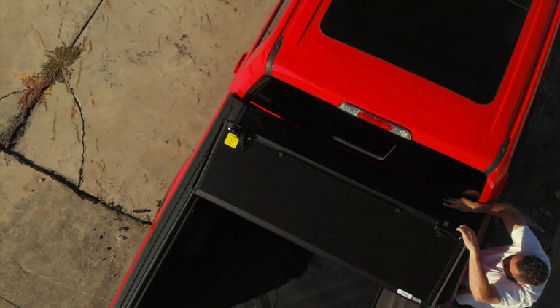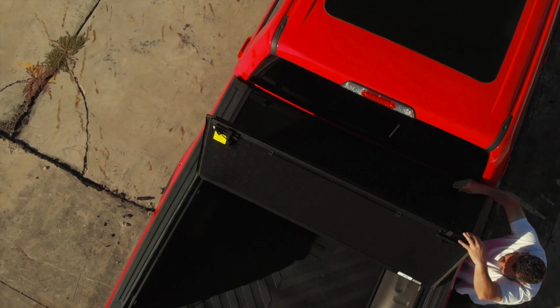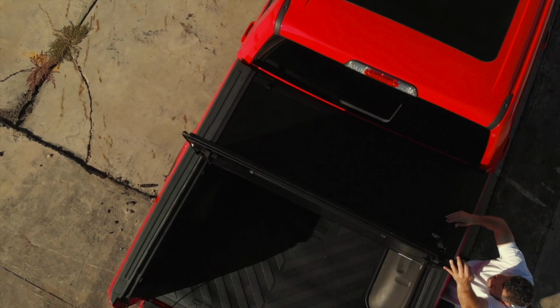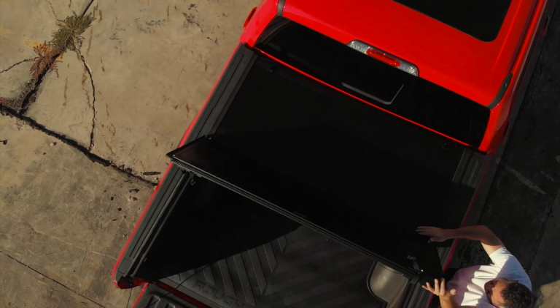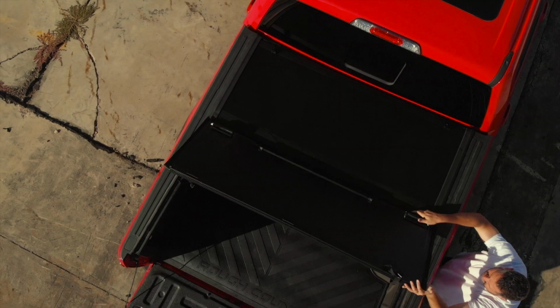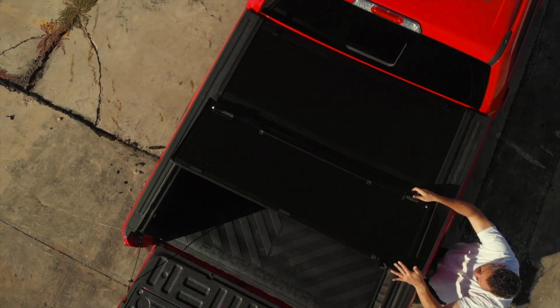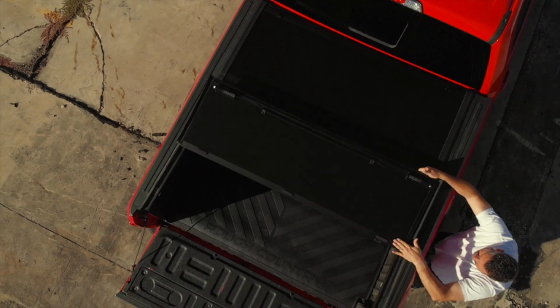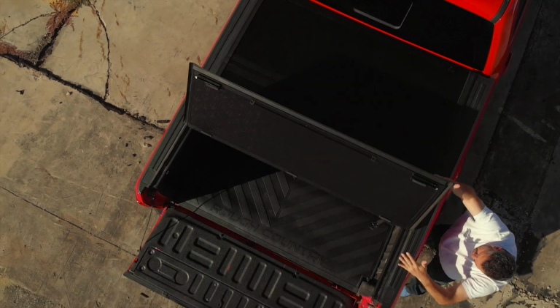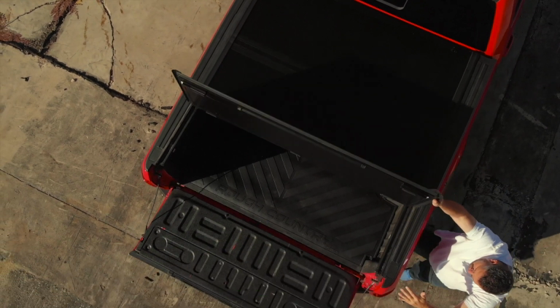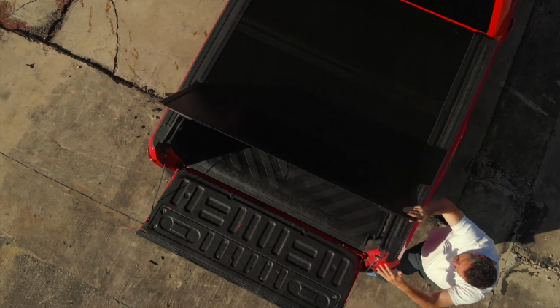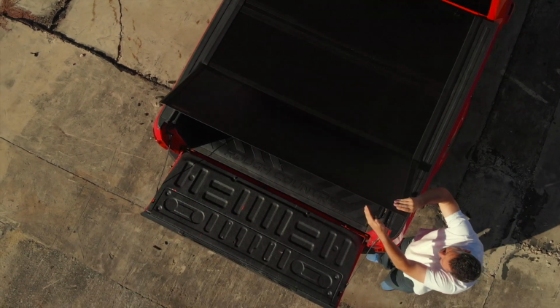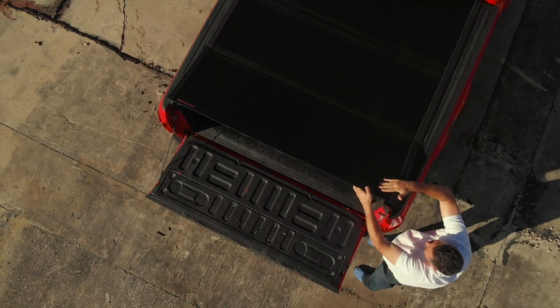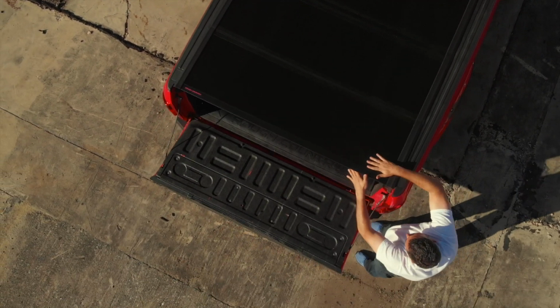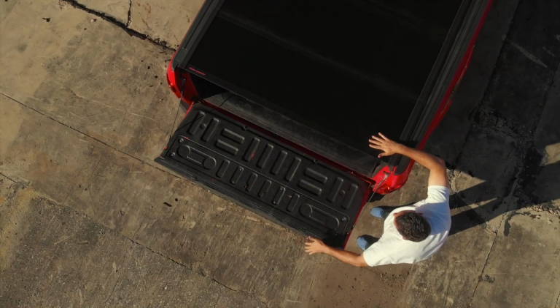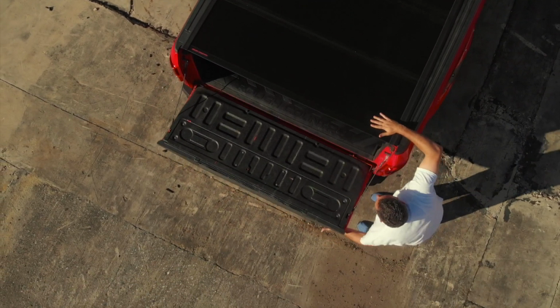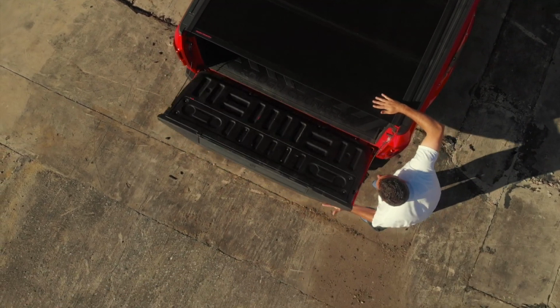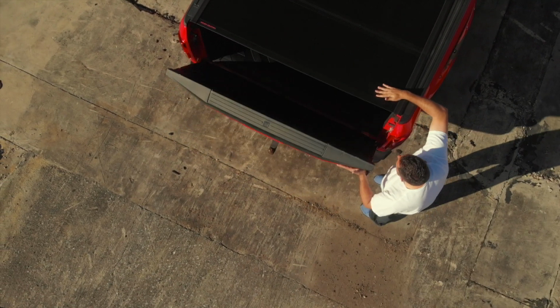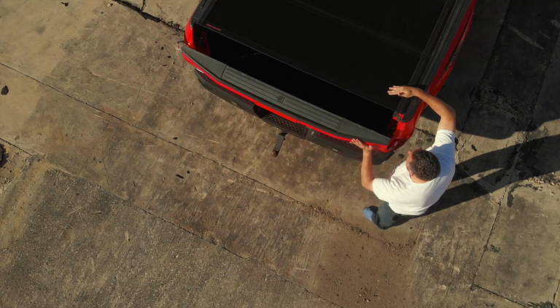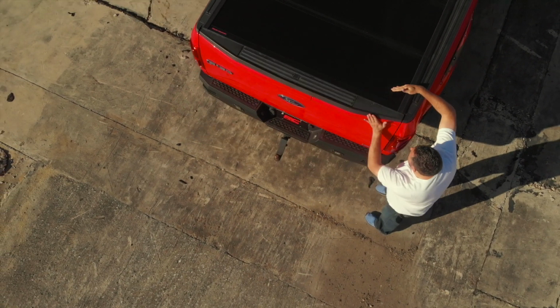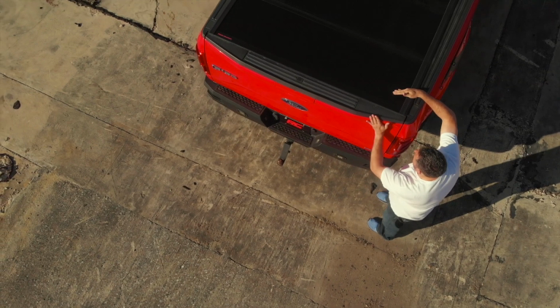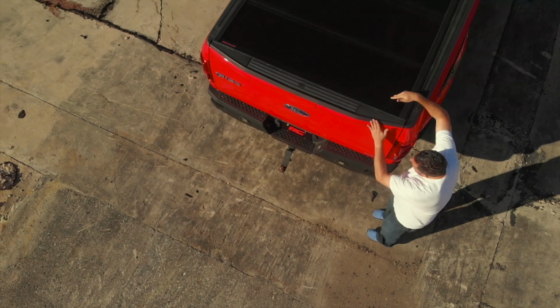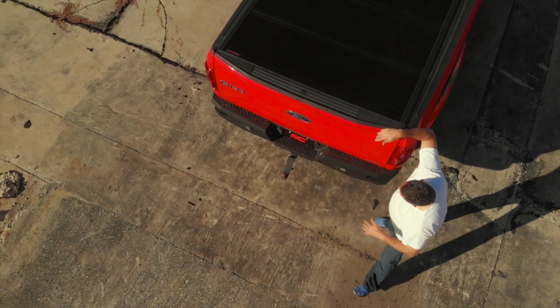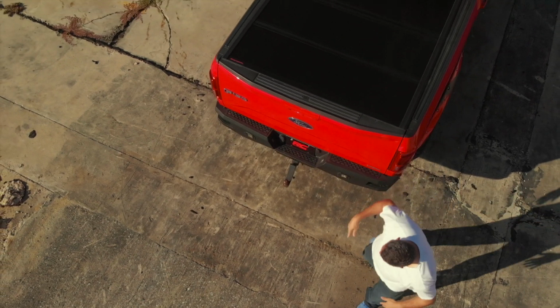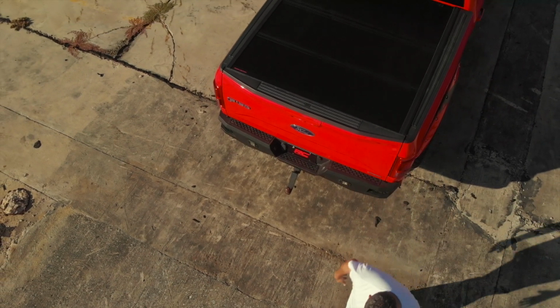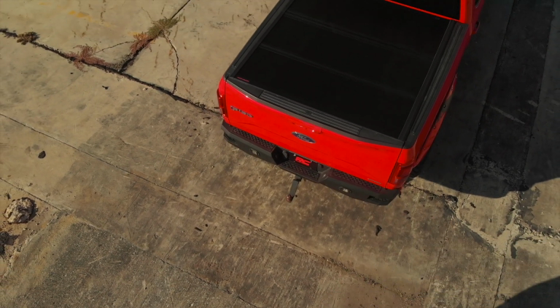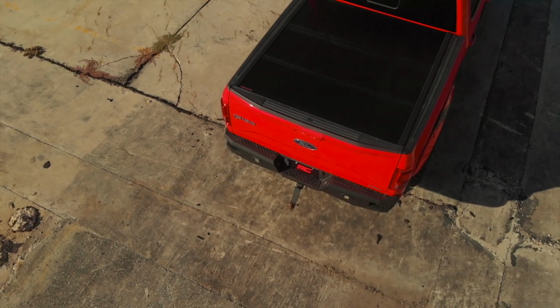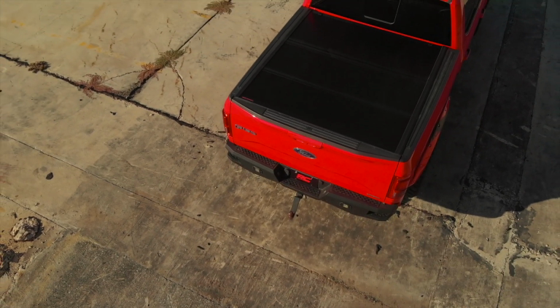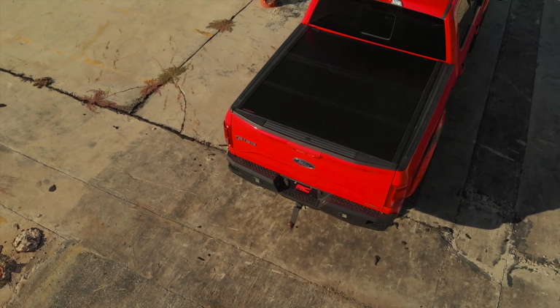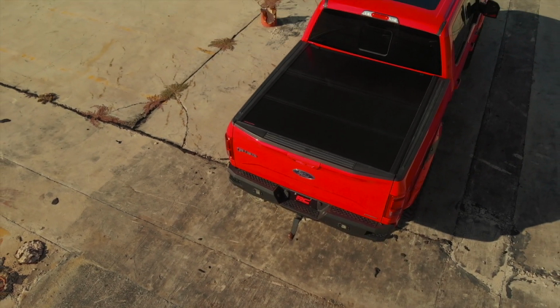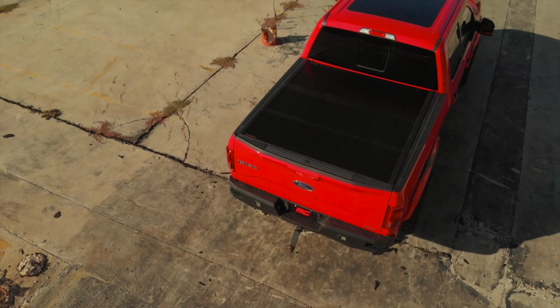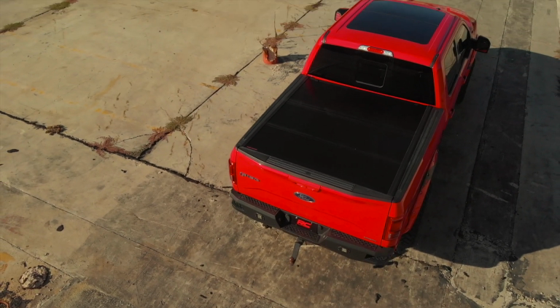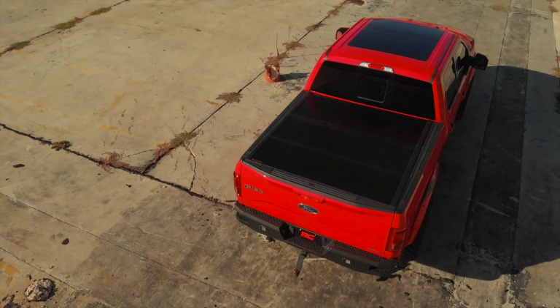The convenient triple-fold design allows you easy access to your bed. This bed cover can't be opened when the tailgate is locked, providing you with a secure area to store valuables with peace of mind.